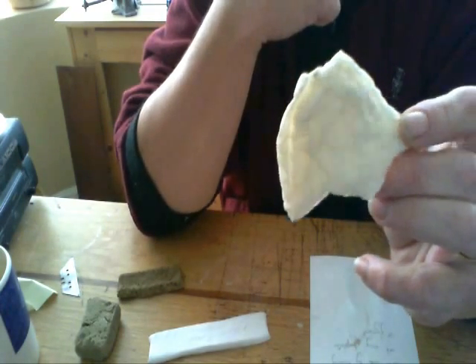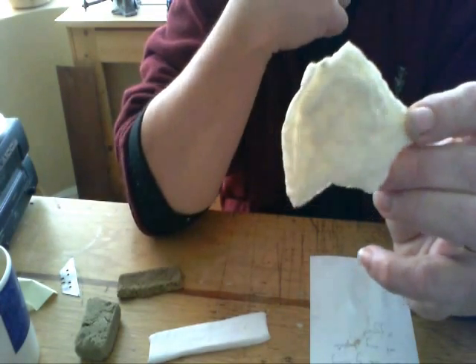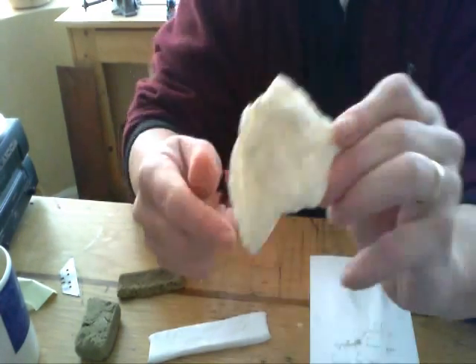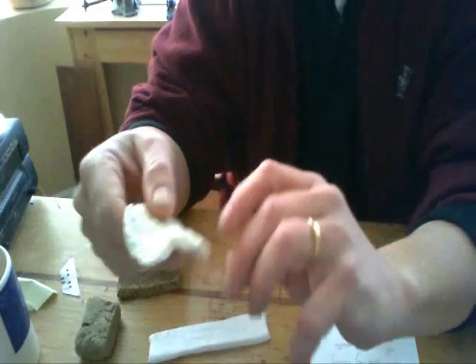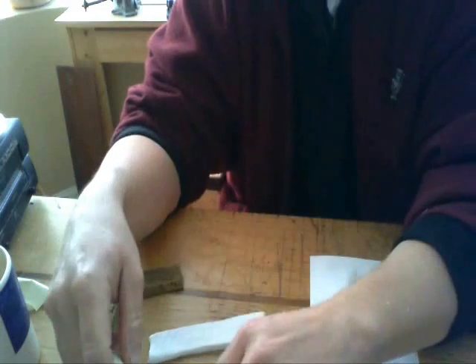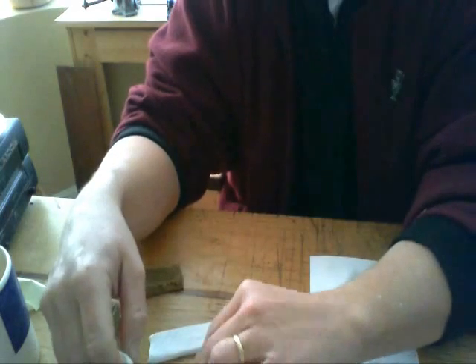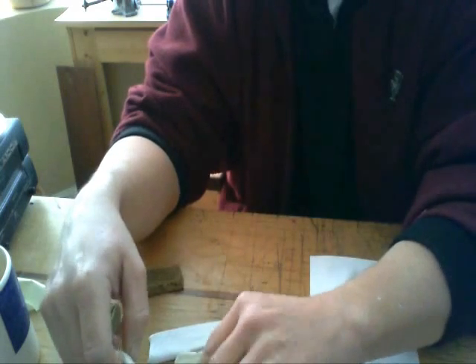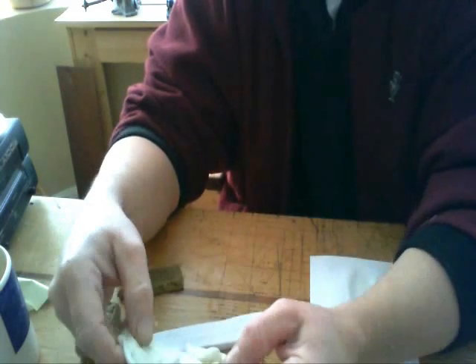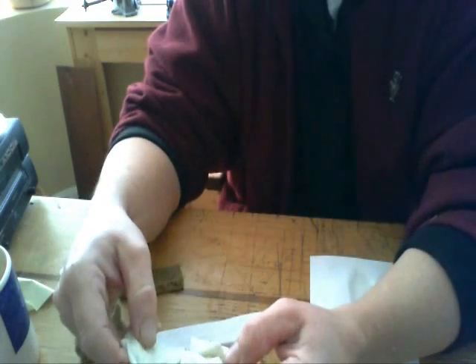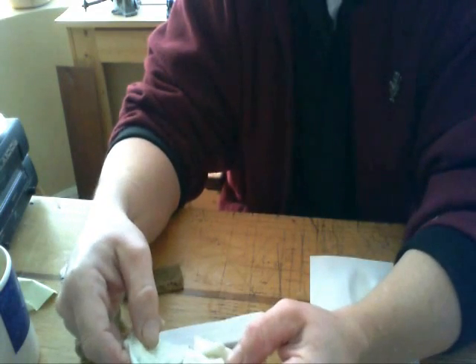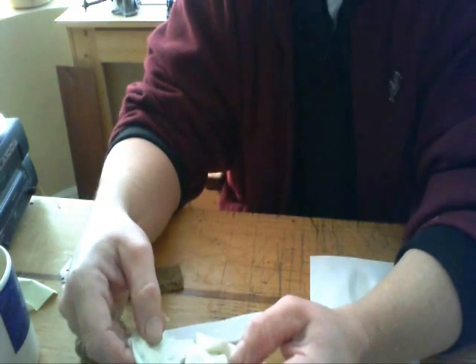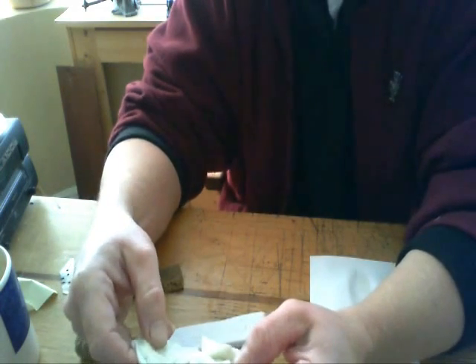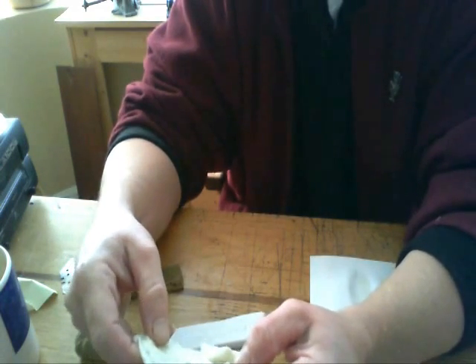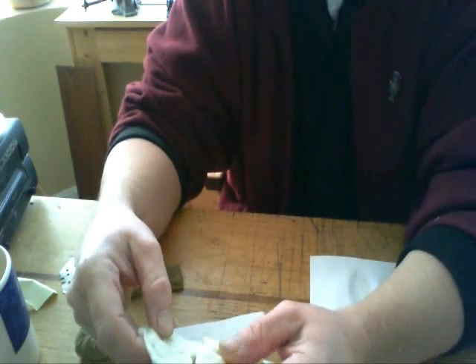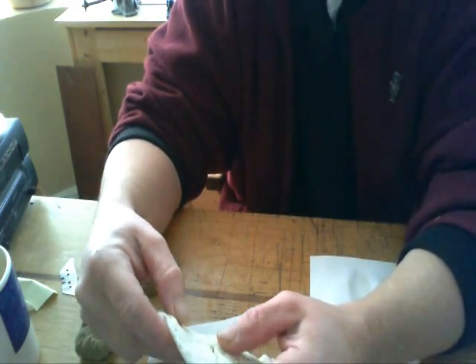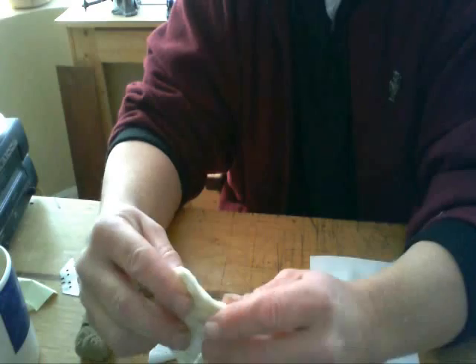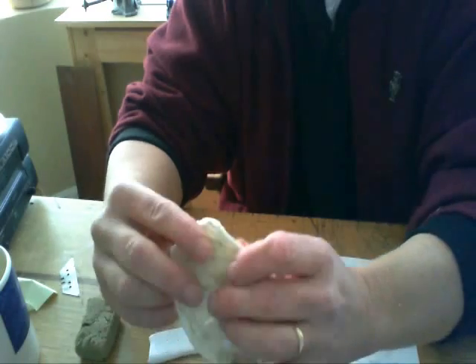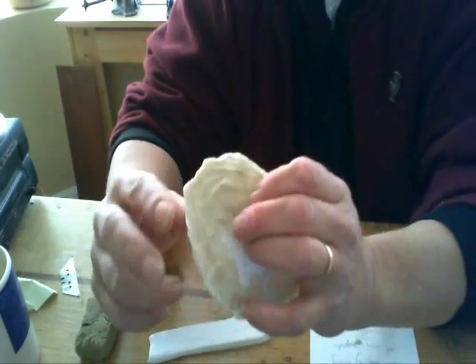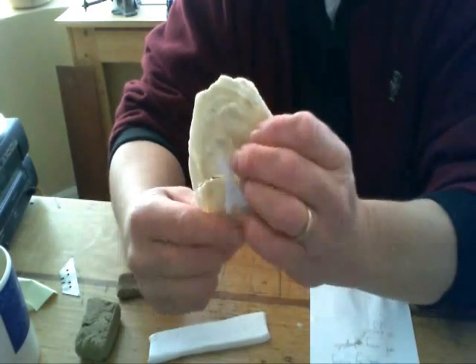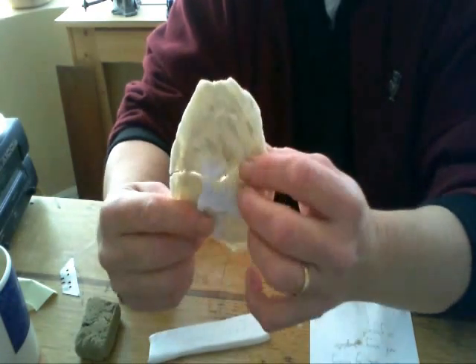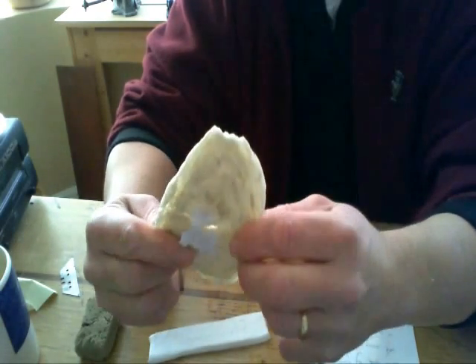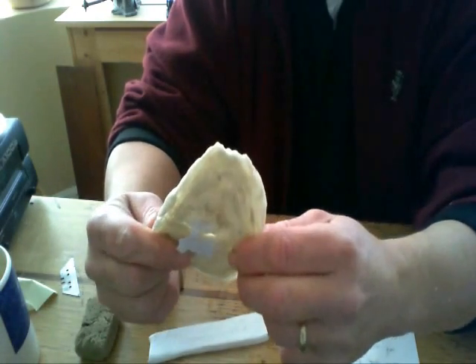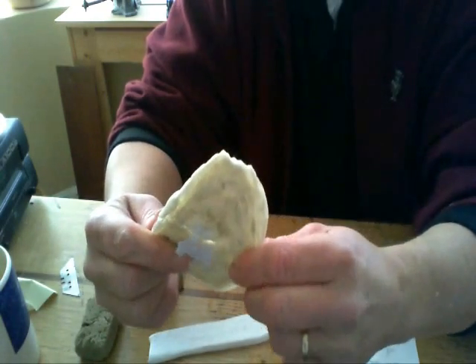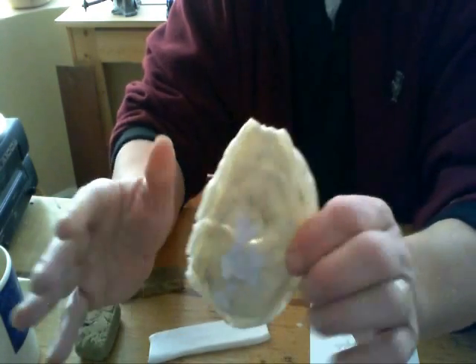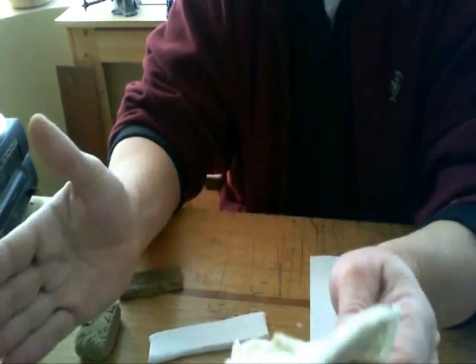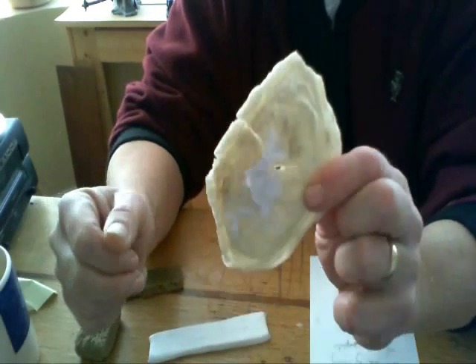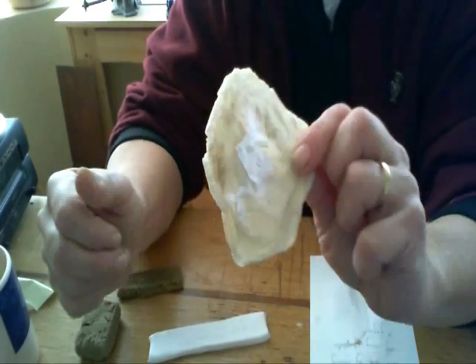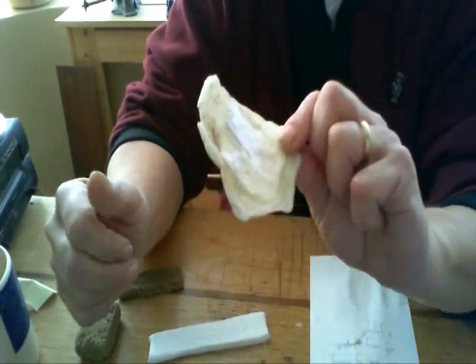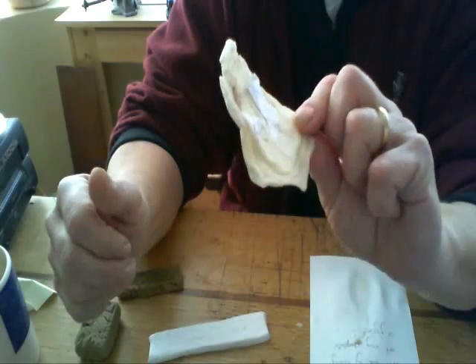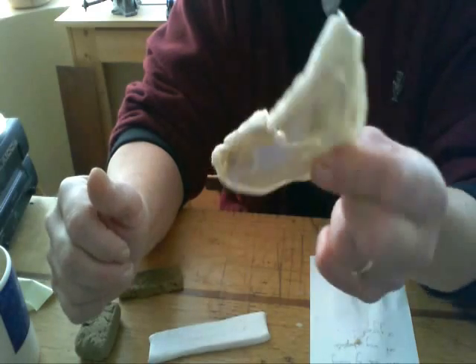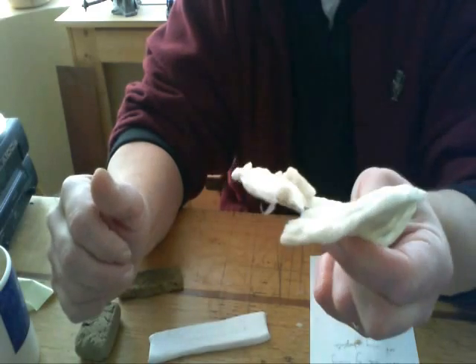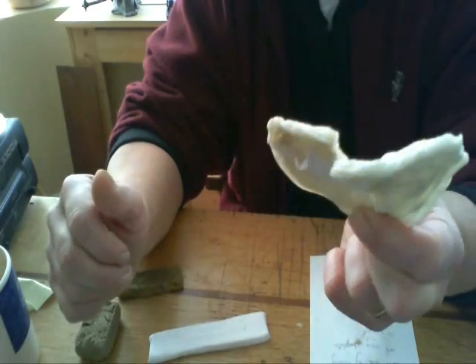So there we go - there's a really interesting plastic that can be easily made at home, and that you can use to mould and cast. And if you use a tray, you can make sheets. Pretty cool stuff - I liked it, so I thought I'd share it.